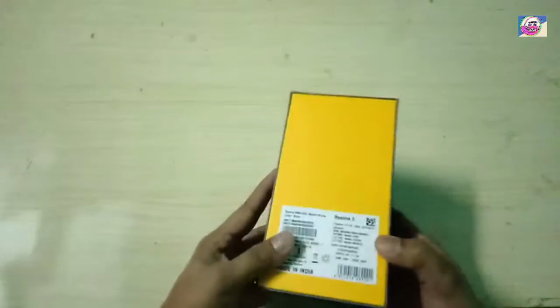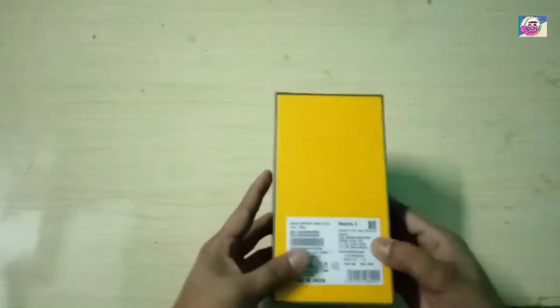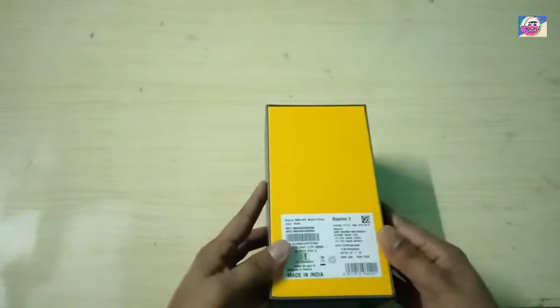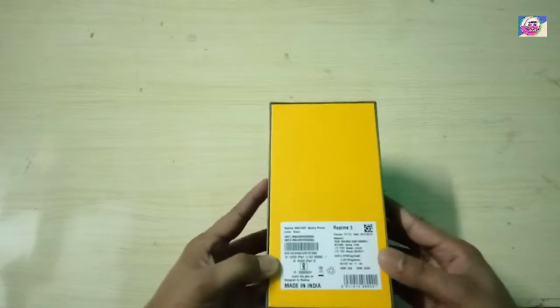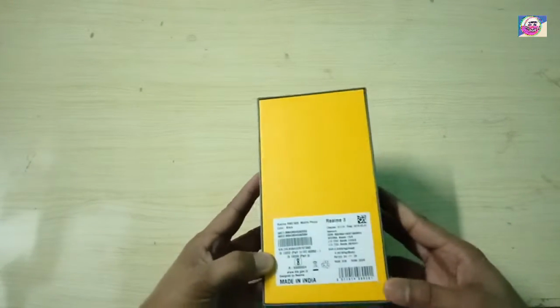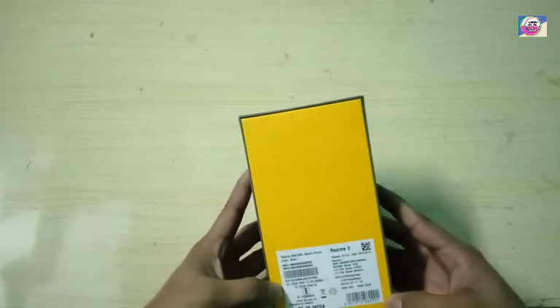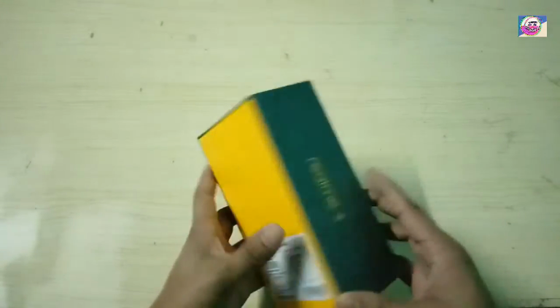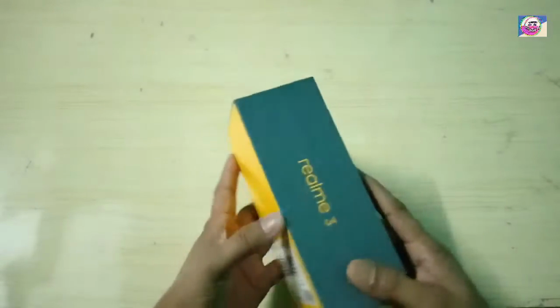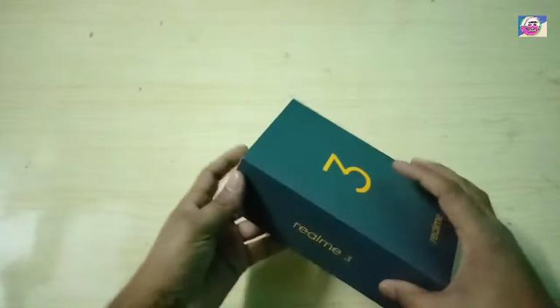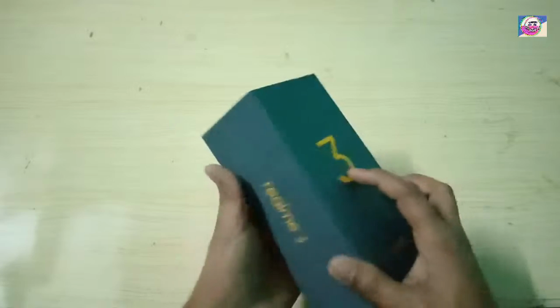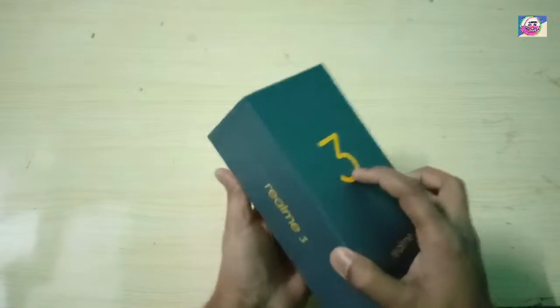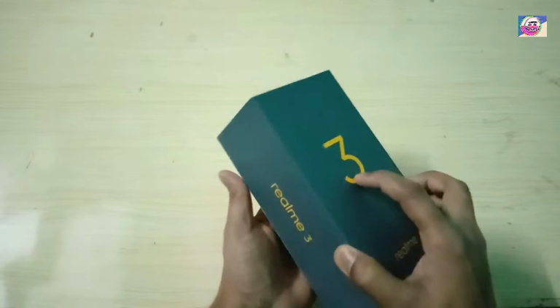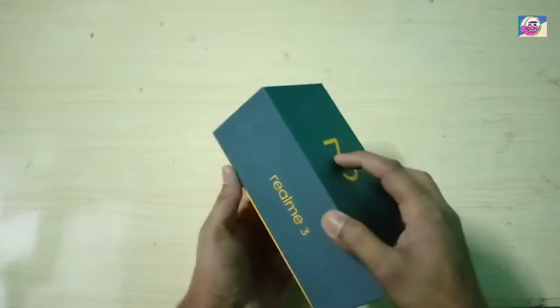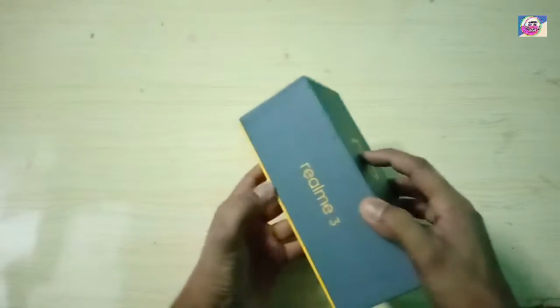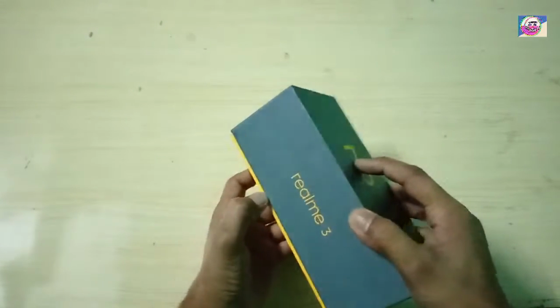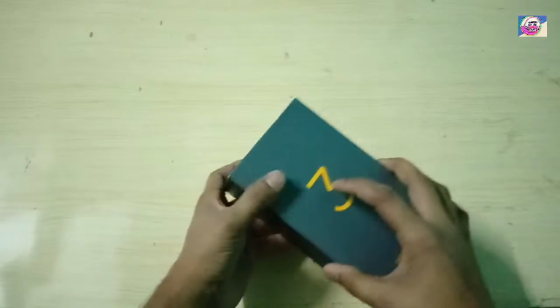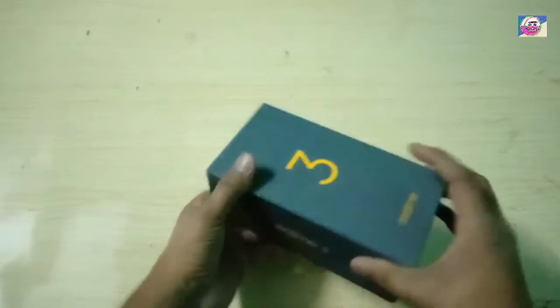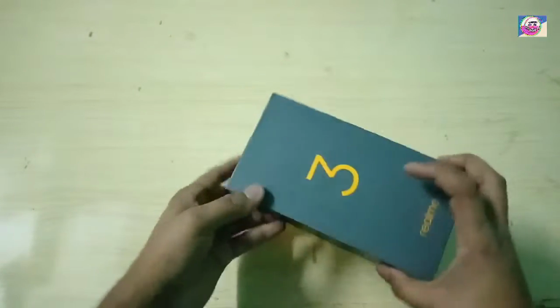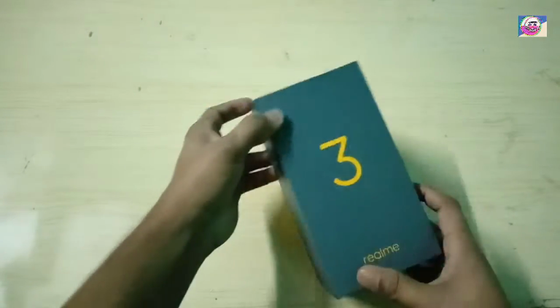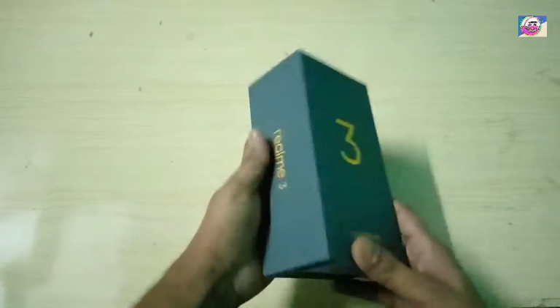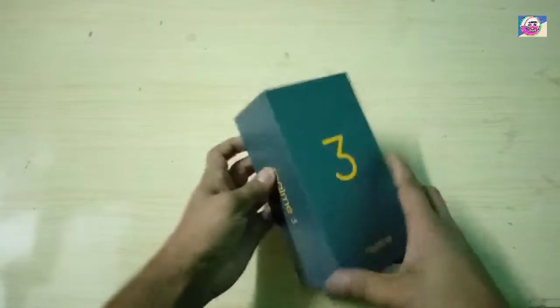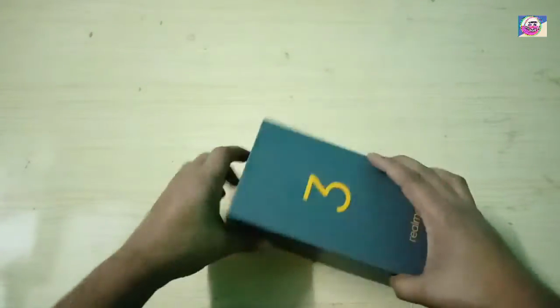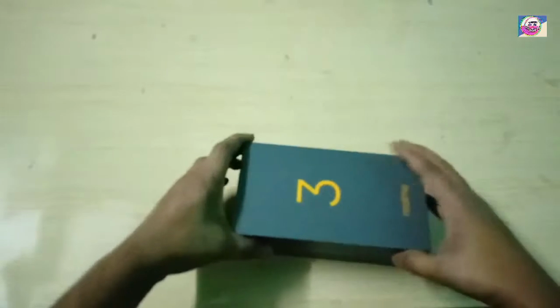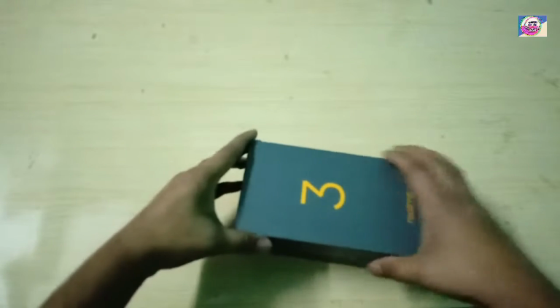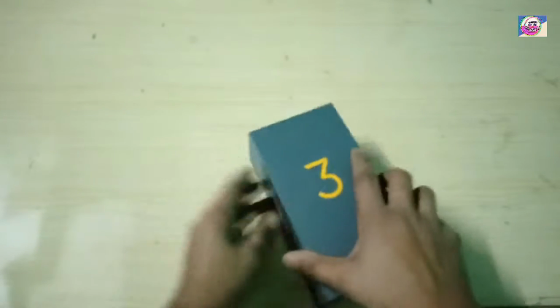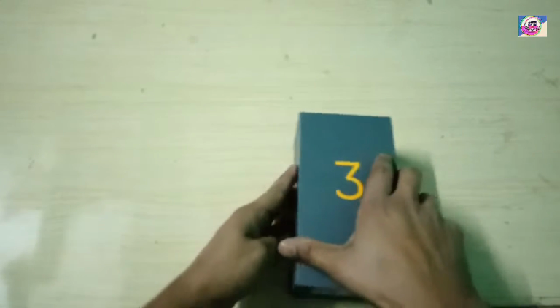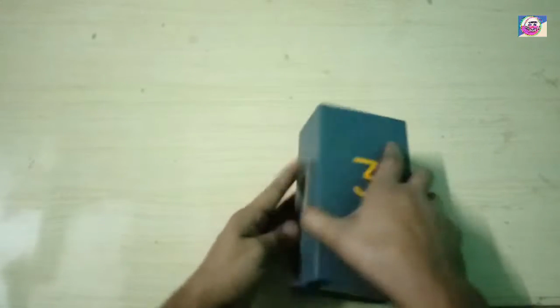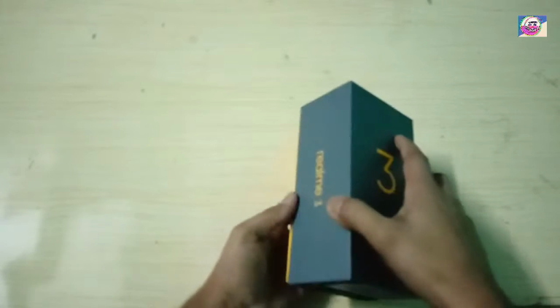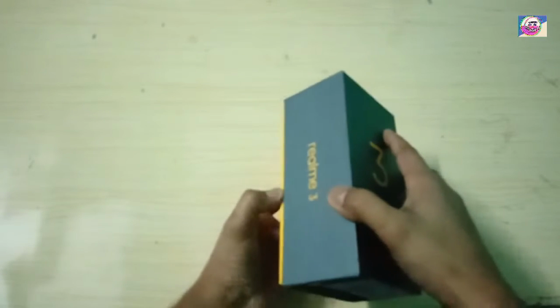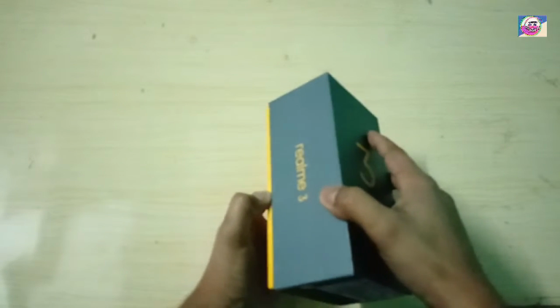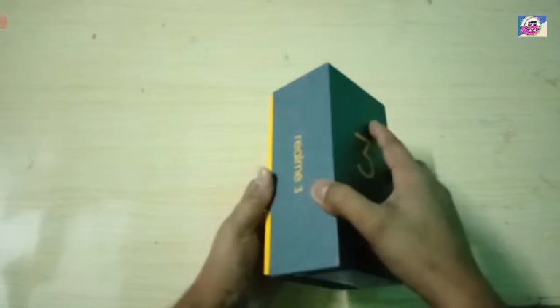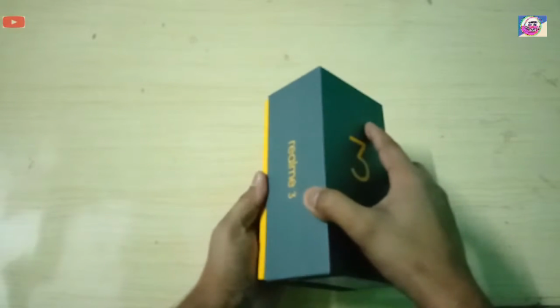So let's unbox it and show the contents of the Realme C box. This box is open and there is no seal.